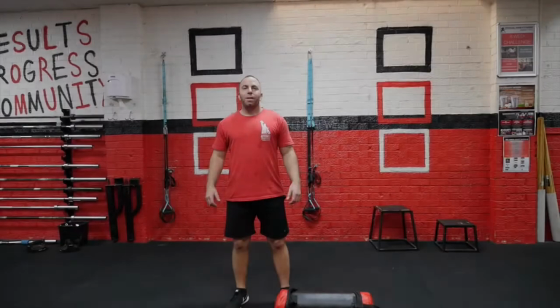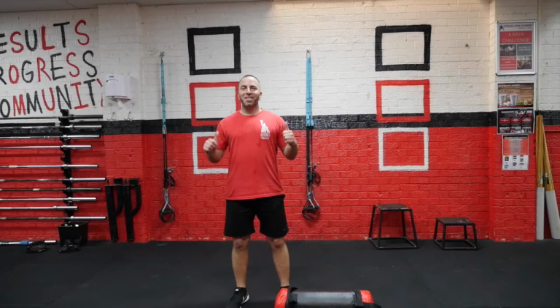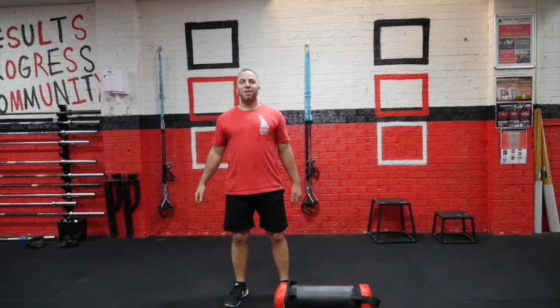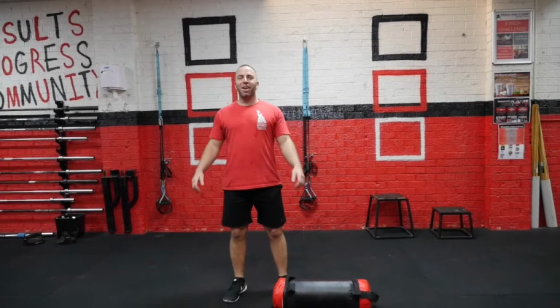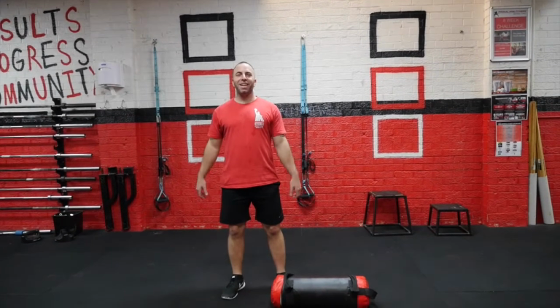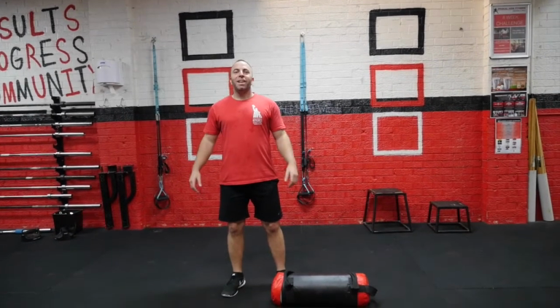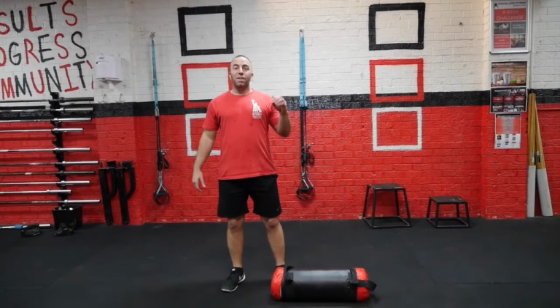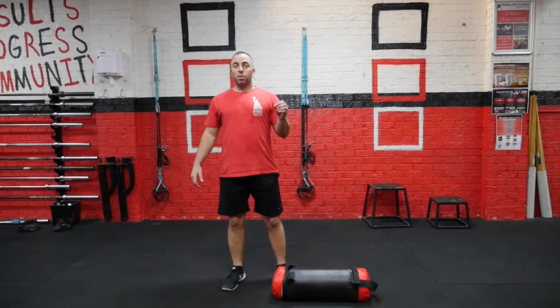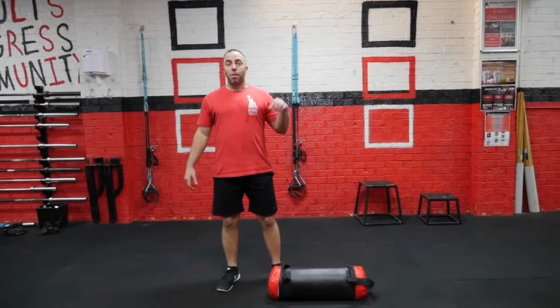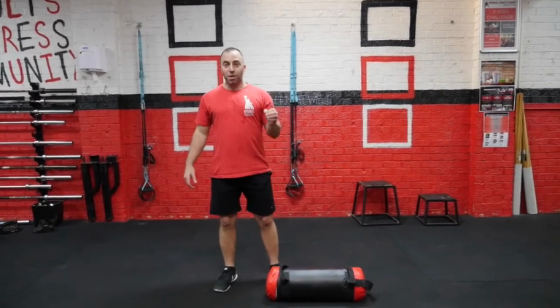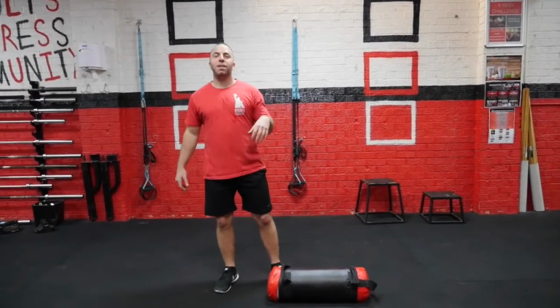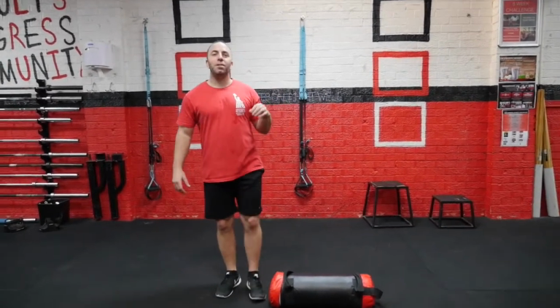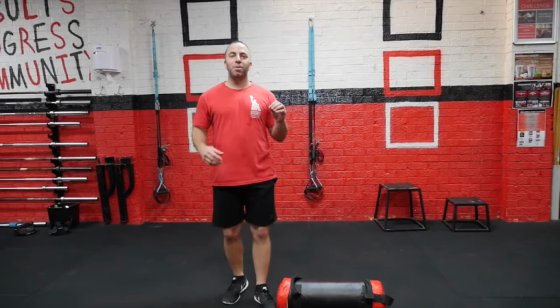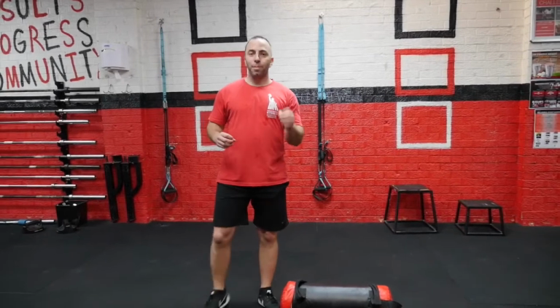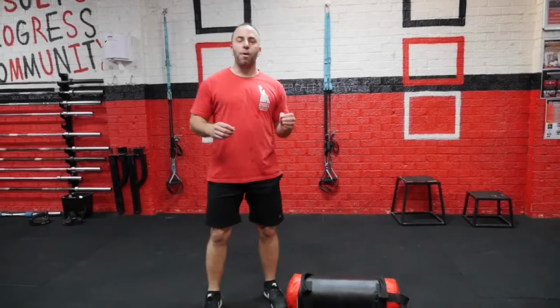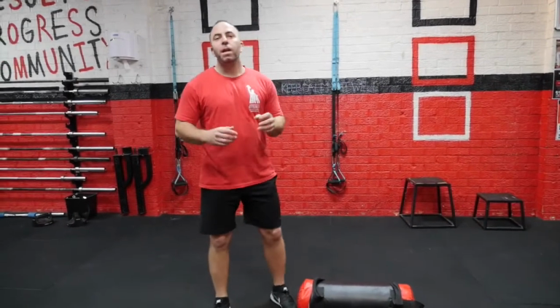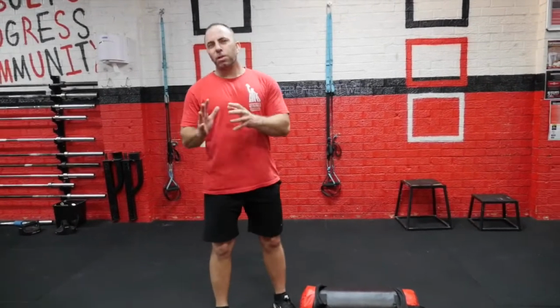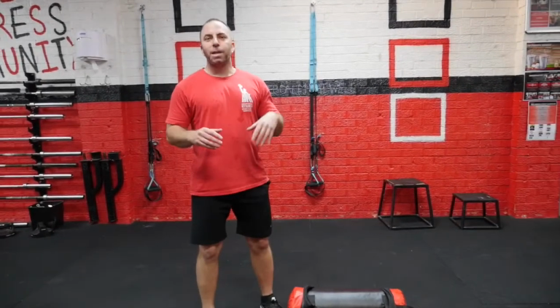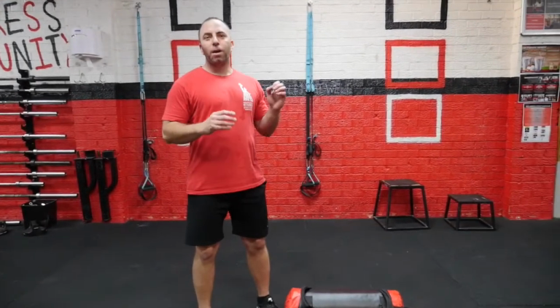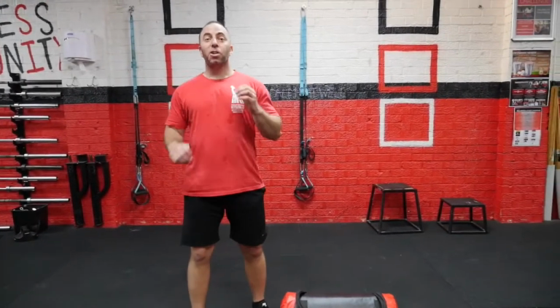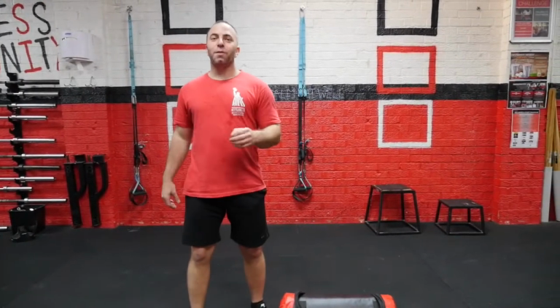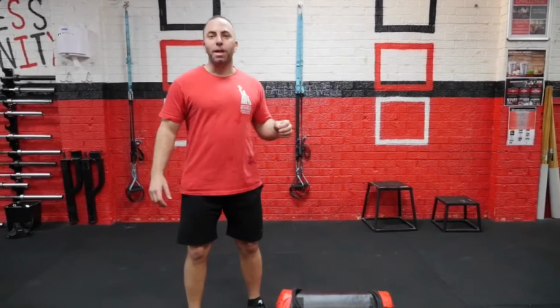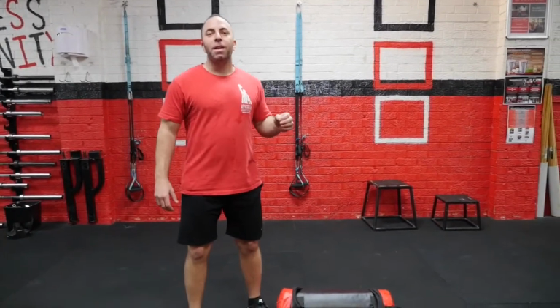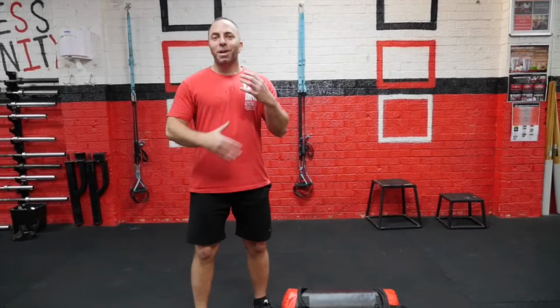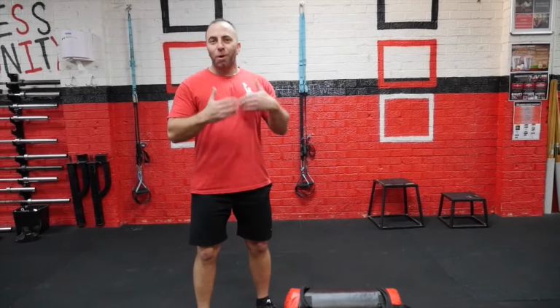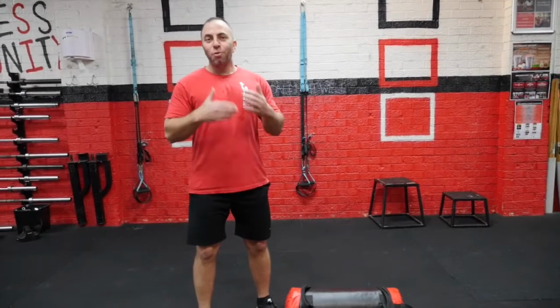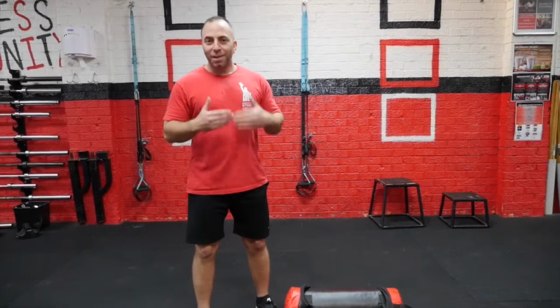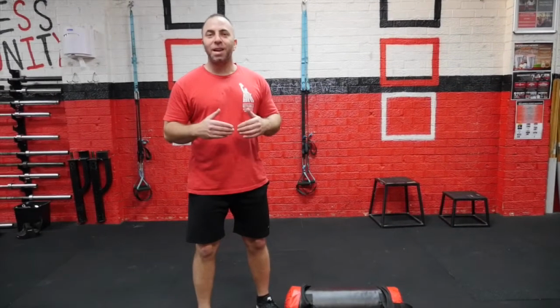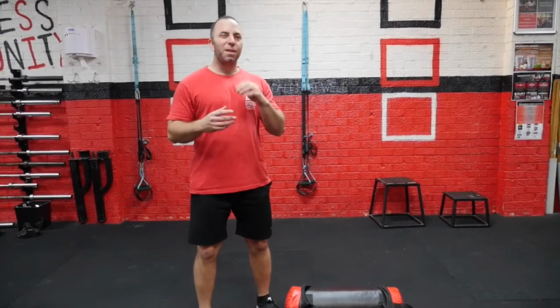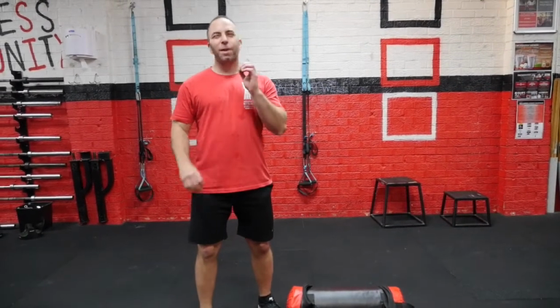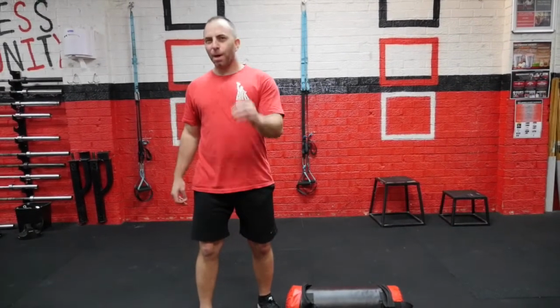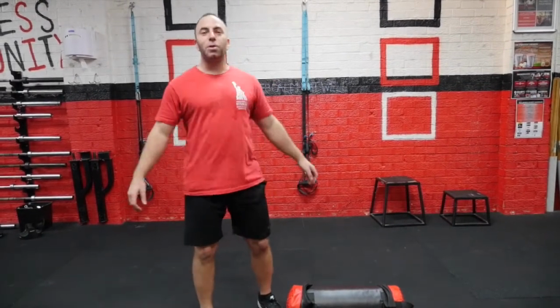Hey guys, Tarik here from AIK. In this membership program special I'm going to show you a great program. It's not just a complex but what I call an accumulative complex. We're going to see multiple movement patterns and there's going to be a bit of an MMA twist to it.